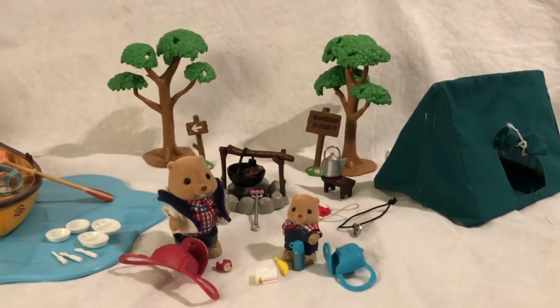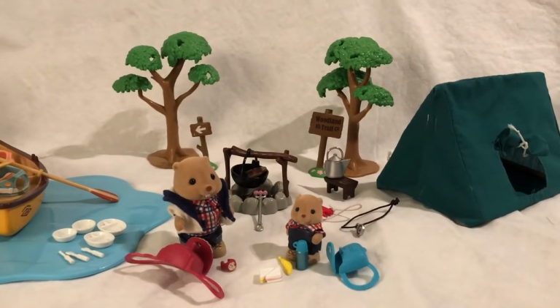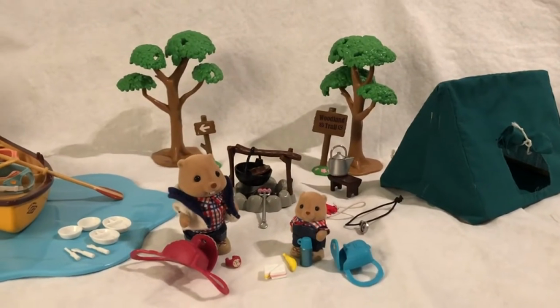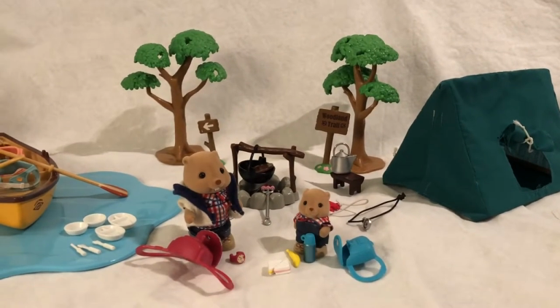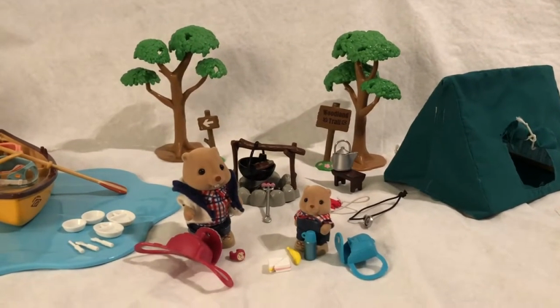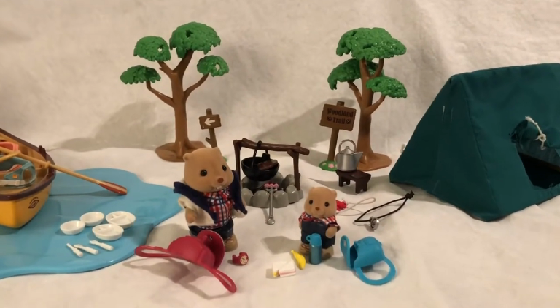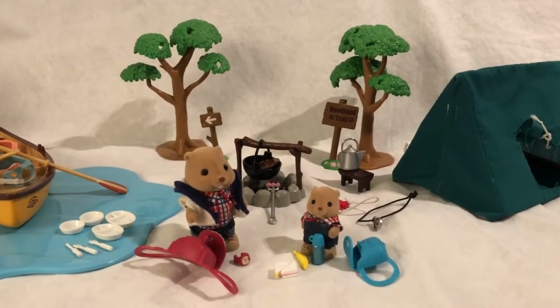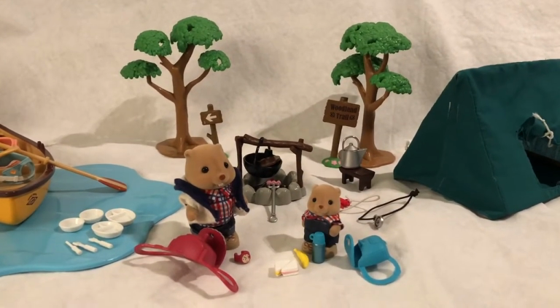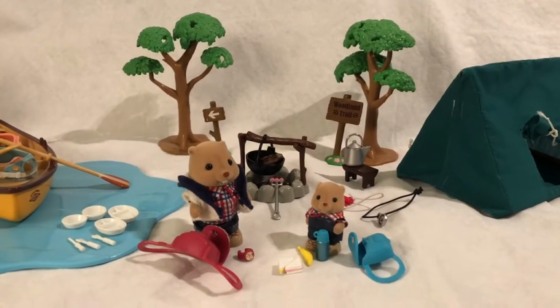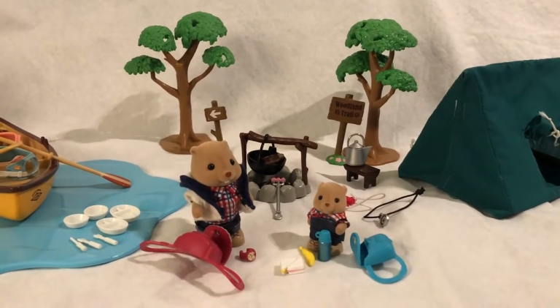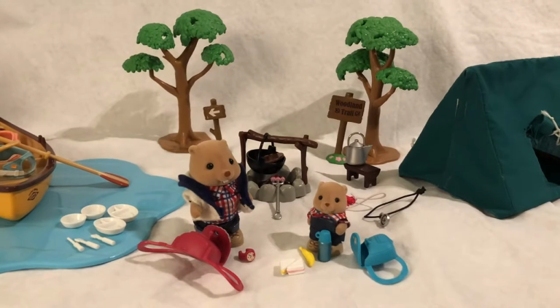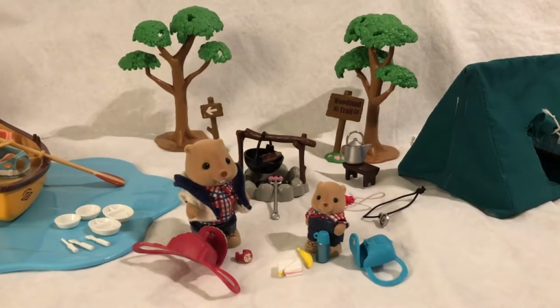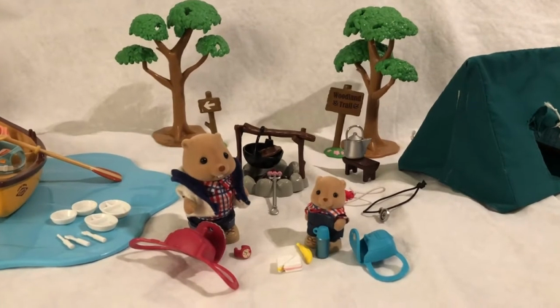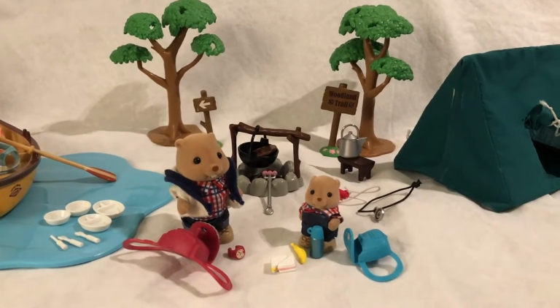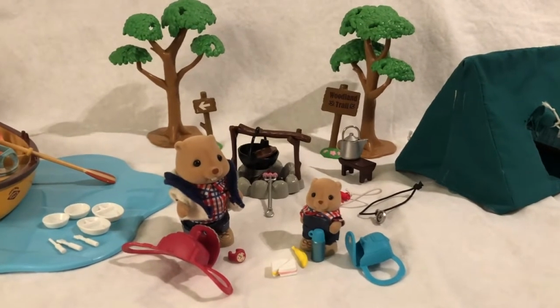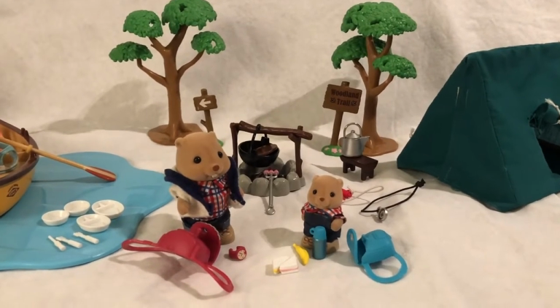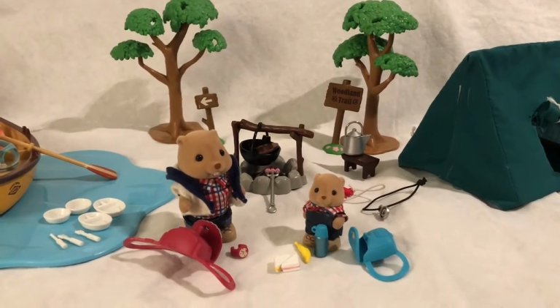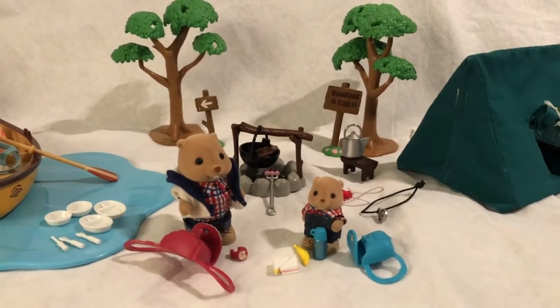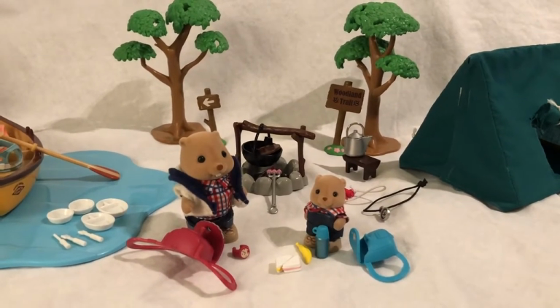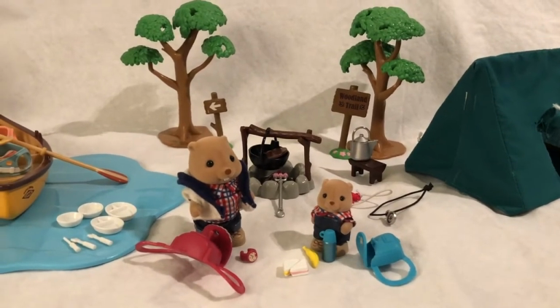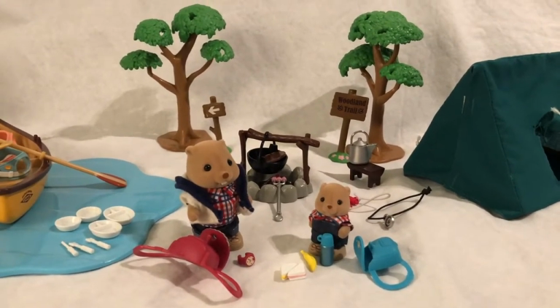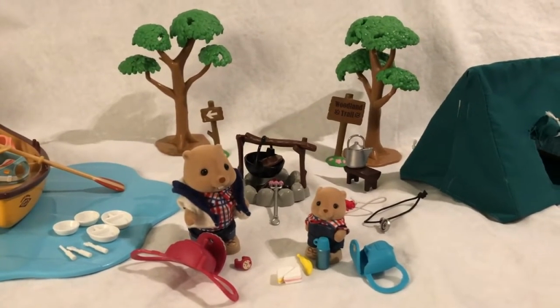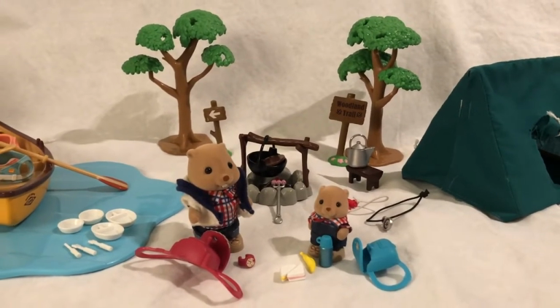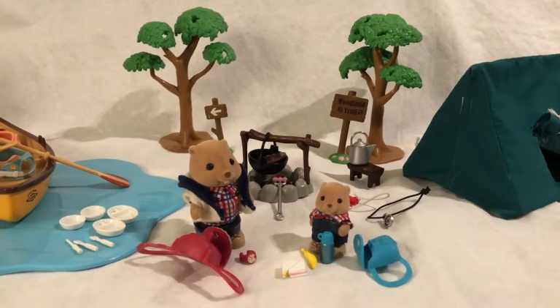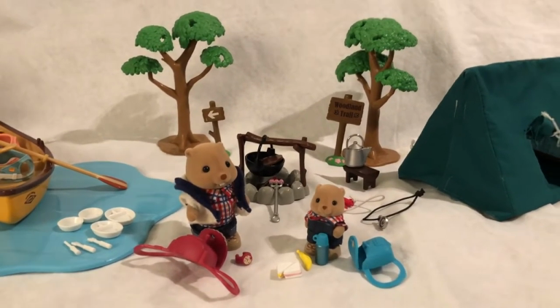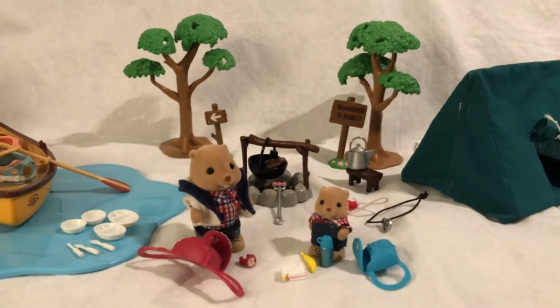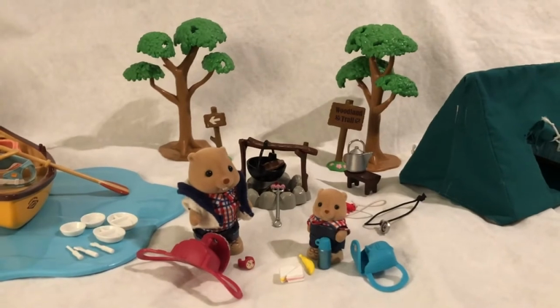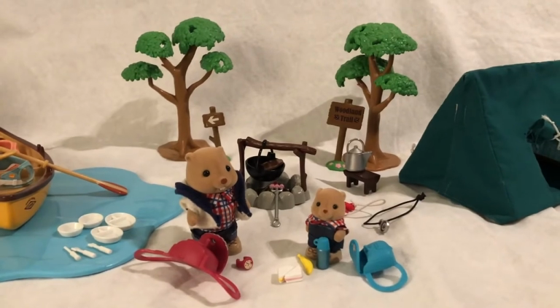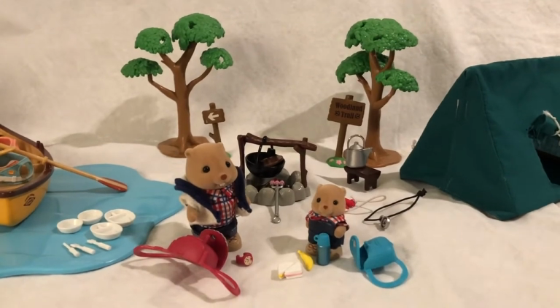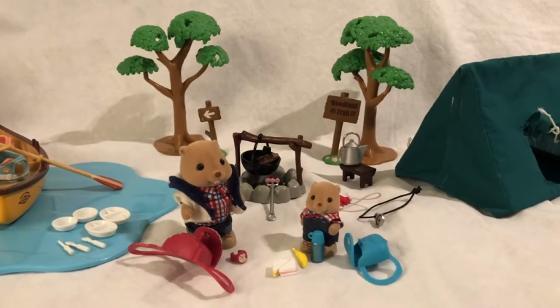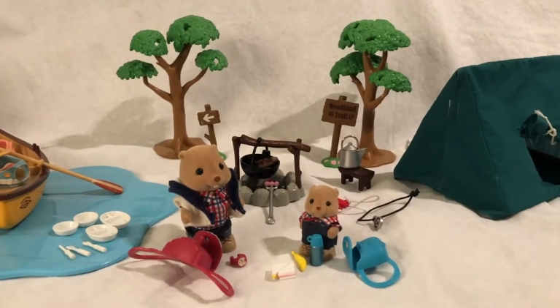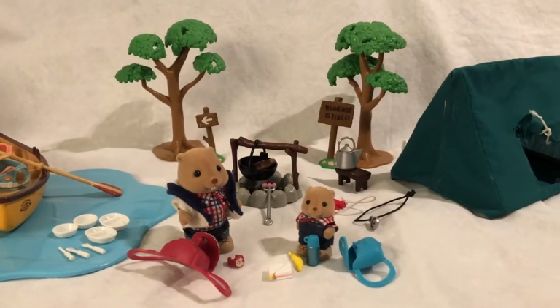Hello, welcome back. Today I put together some vintage and some newer camping and outdoorsy sets that were really interesting and I thought would be fun to share. So let's take a look.